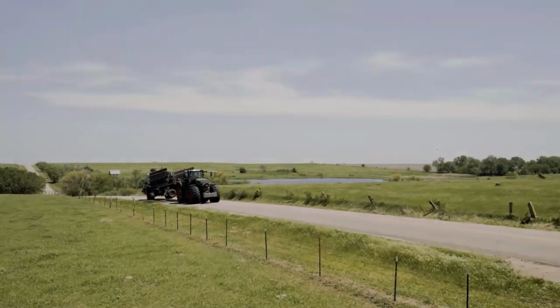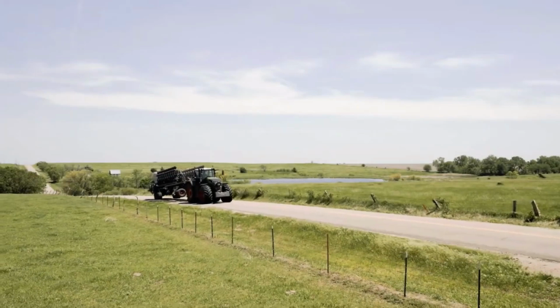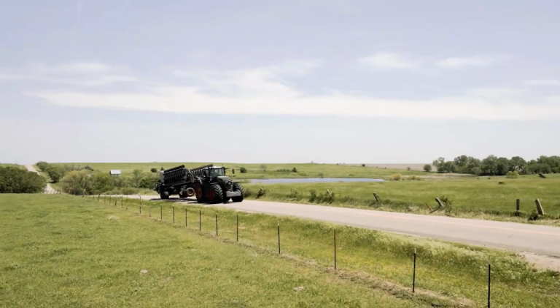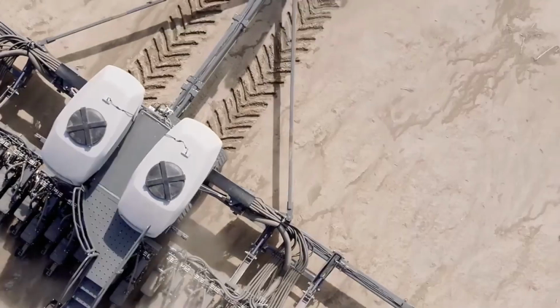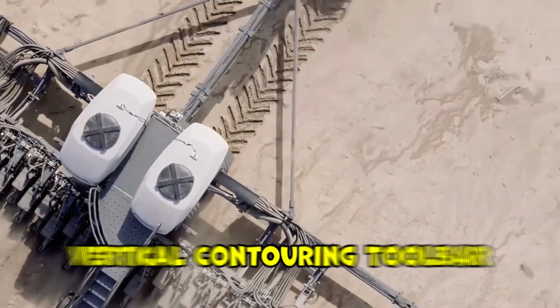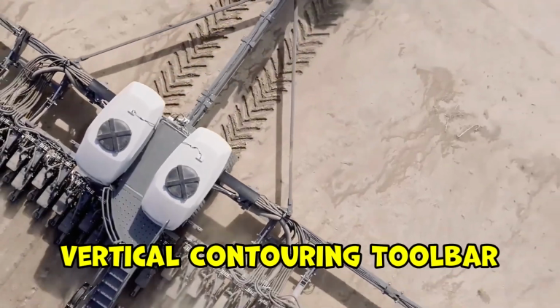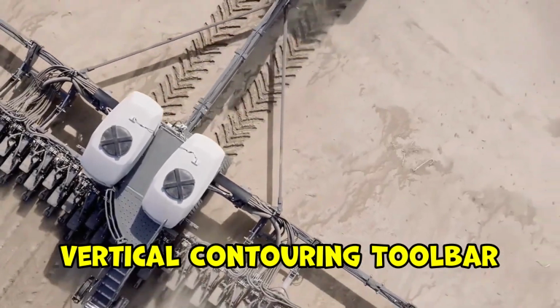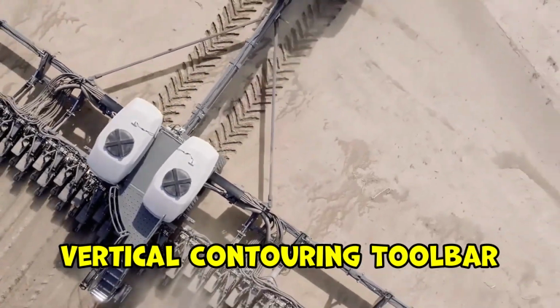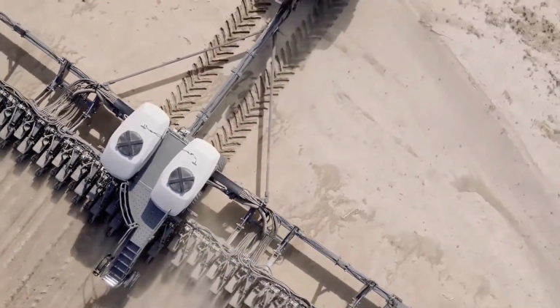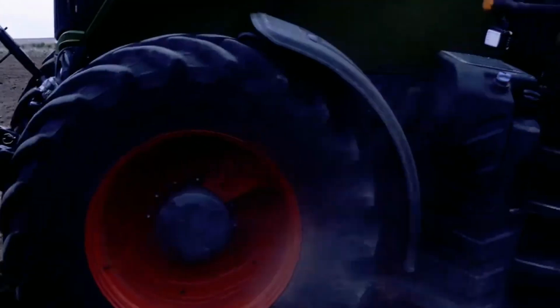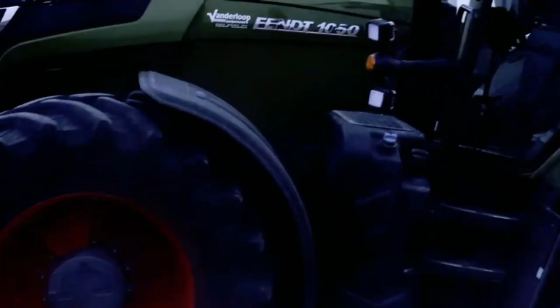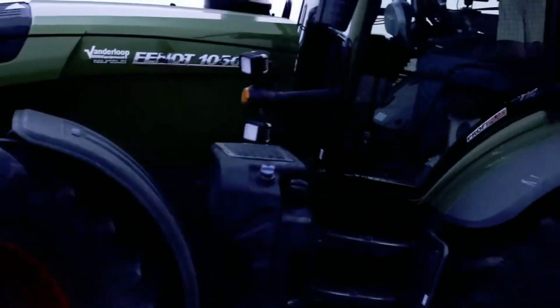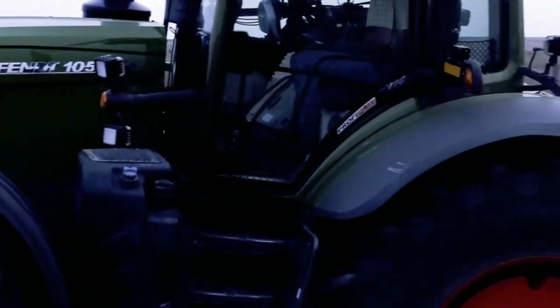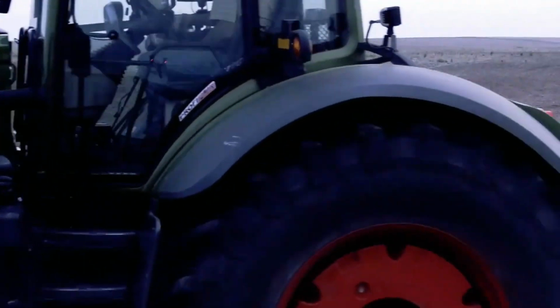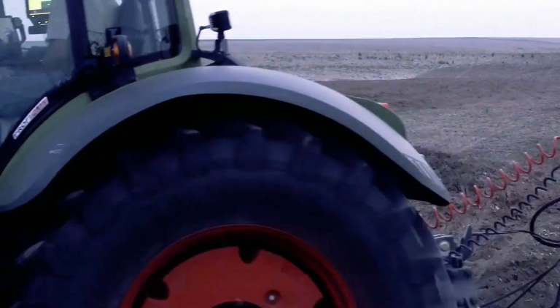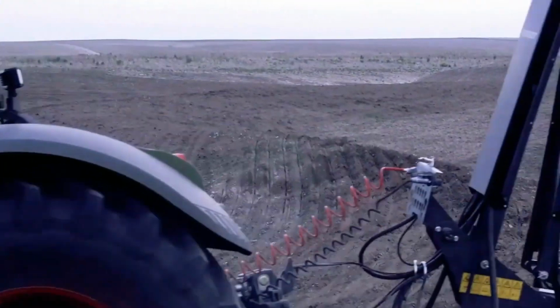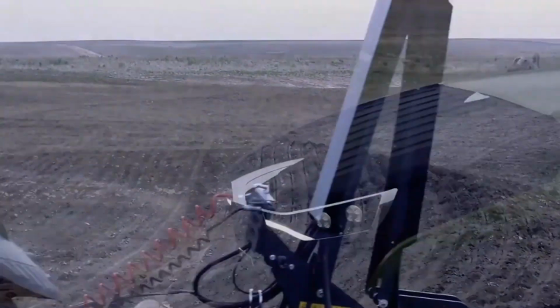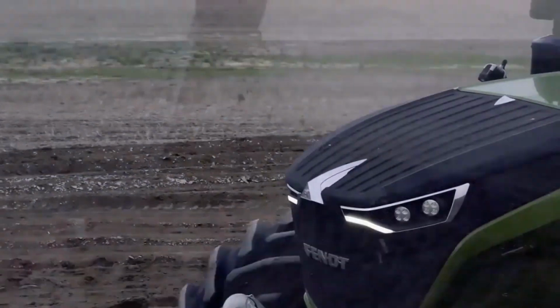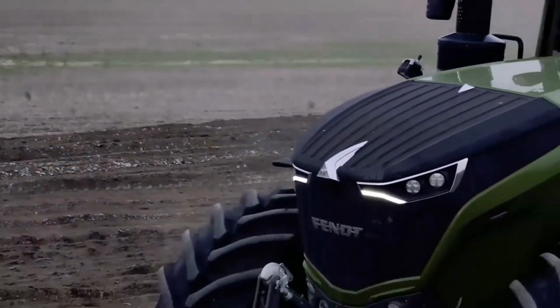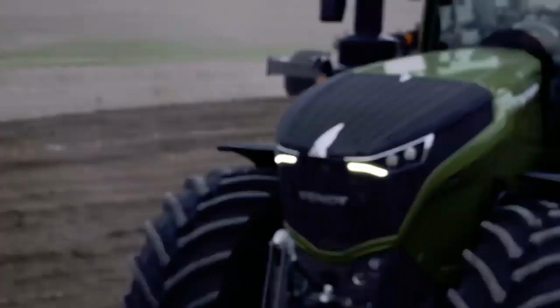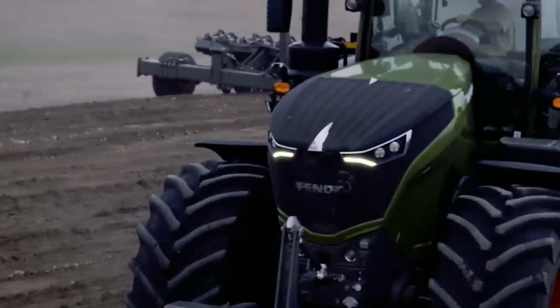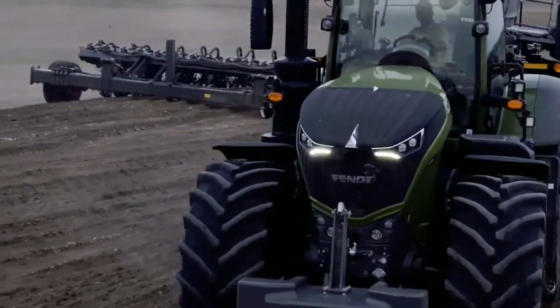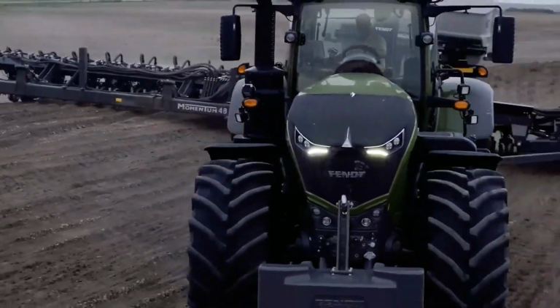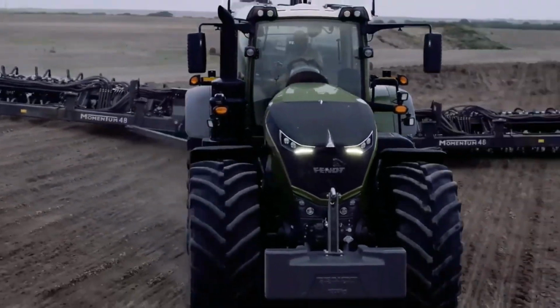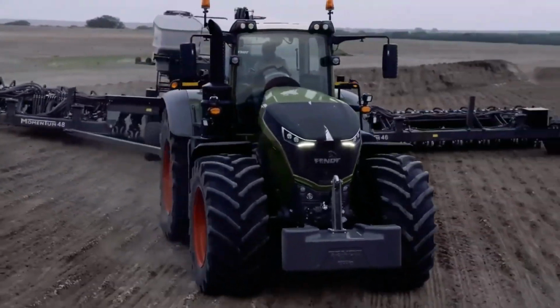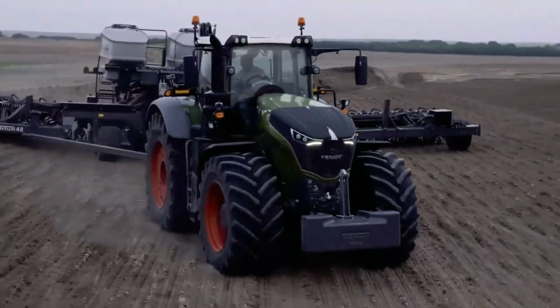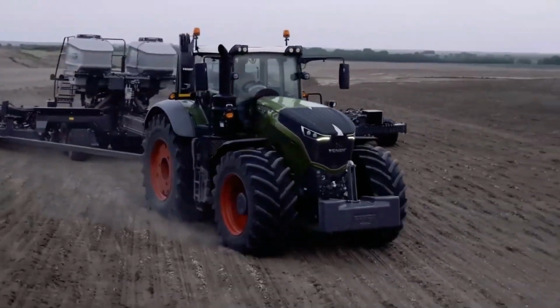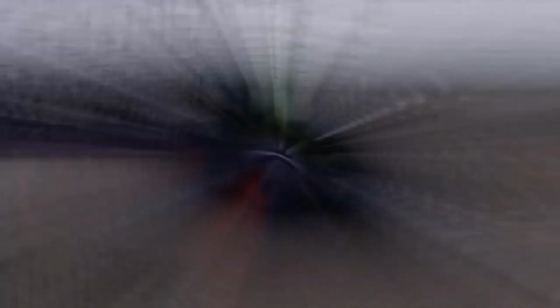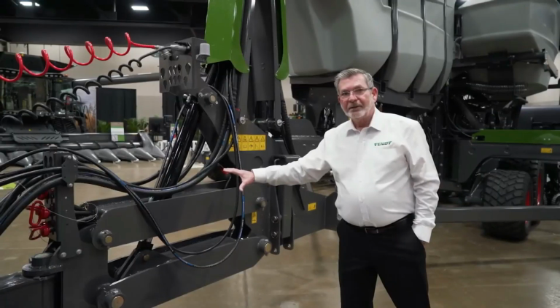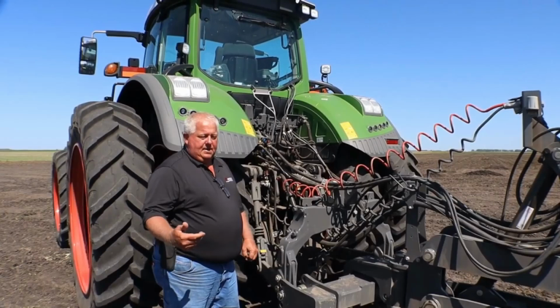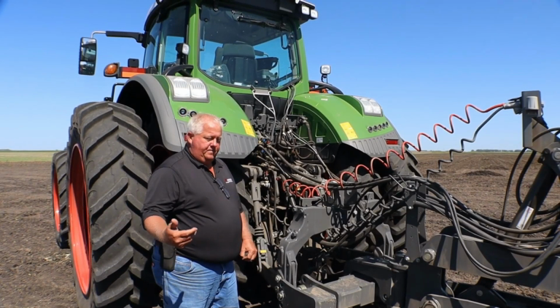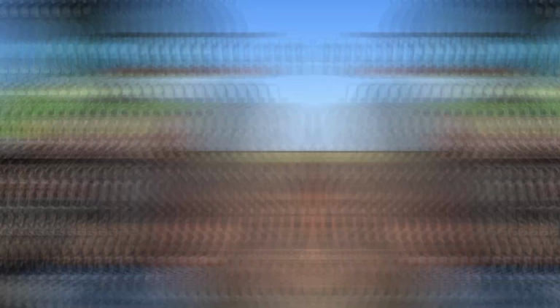Another impressive feature is the Revolutionary Vertical Contouring Toolbar, which allows the planter to follow the field's contour accurately. It maintains contact with the ground at all times, irrespective of the terrain's undulations, ensuring precise seed placement across the entire field.